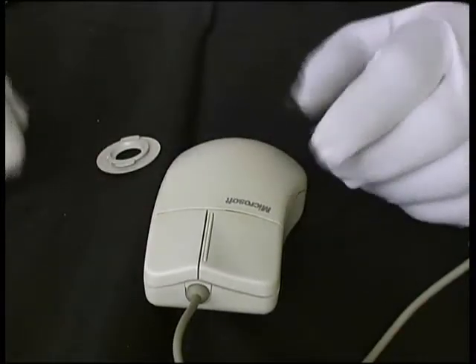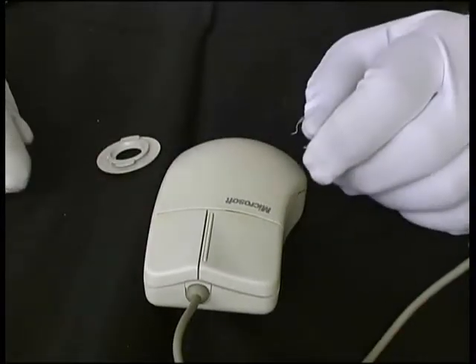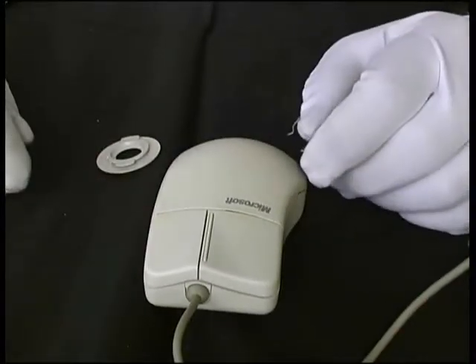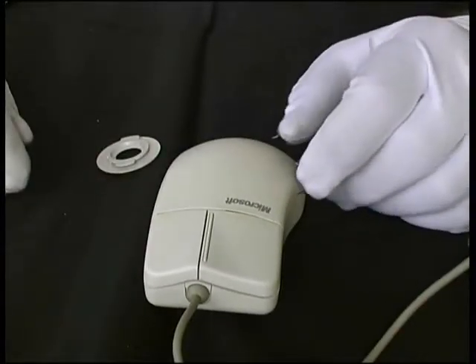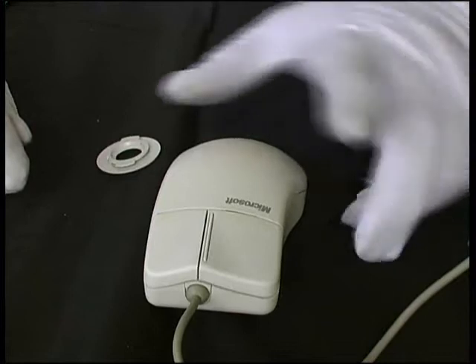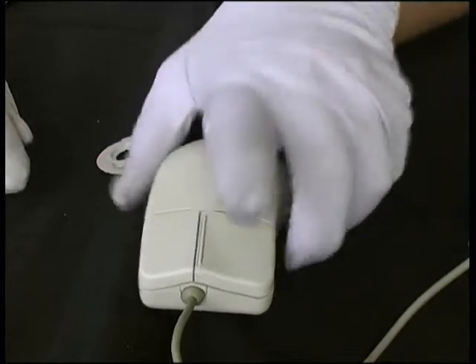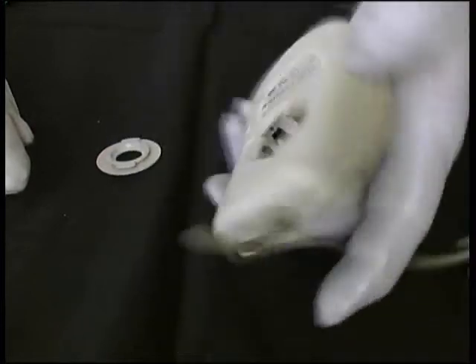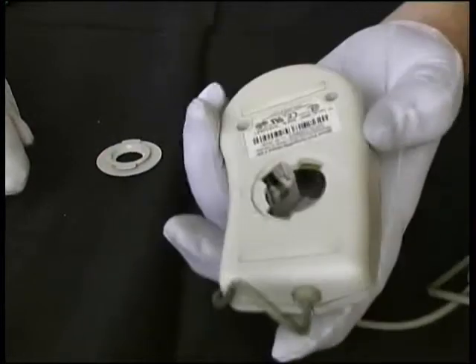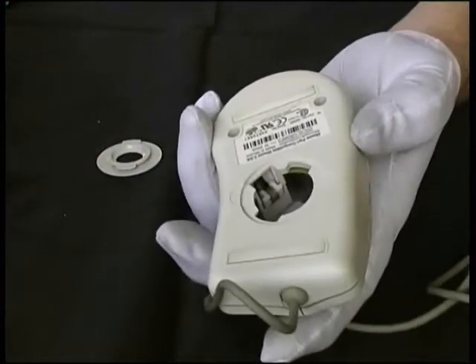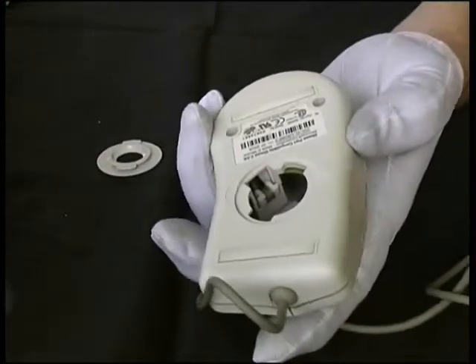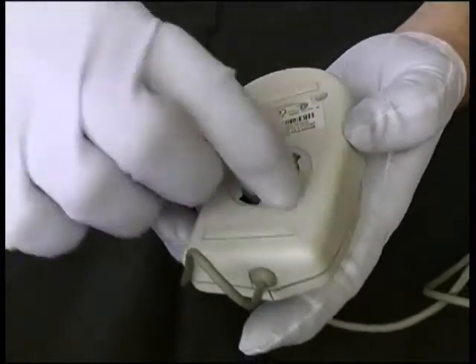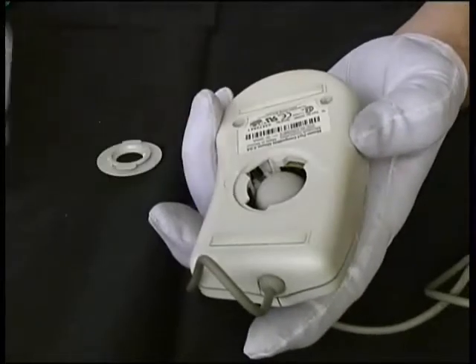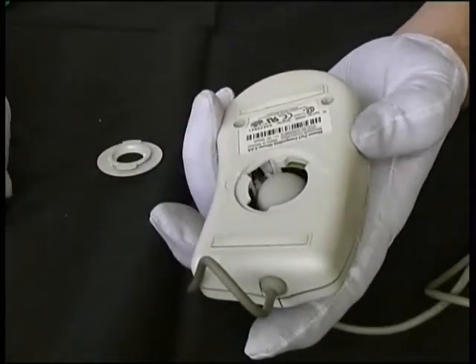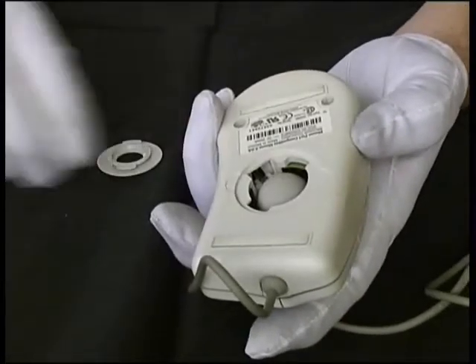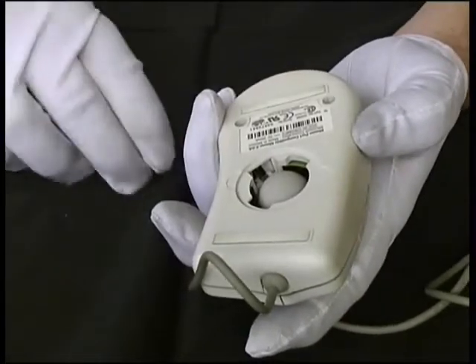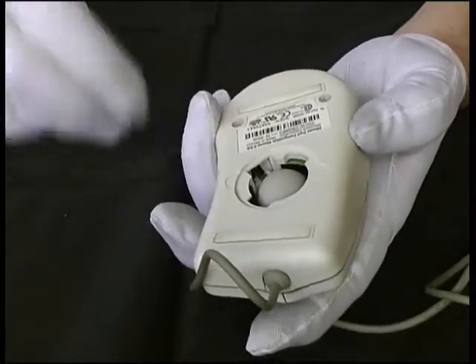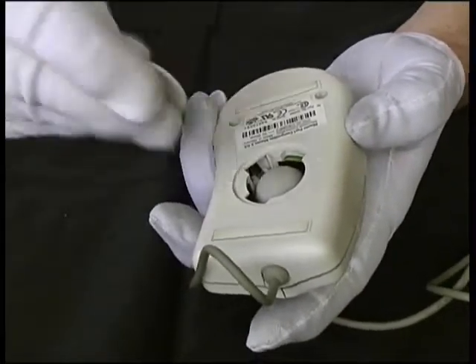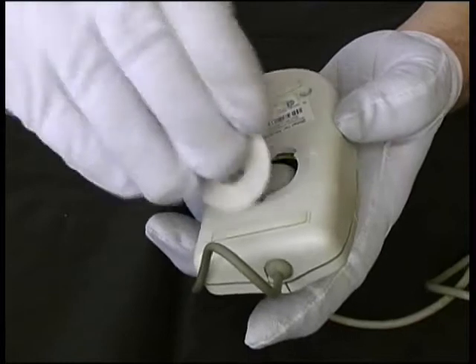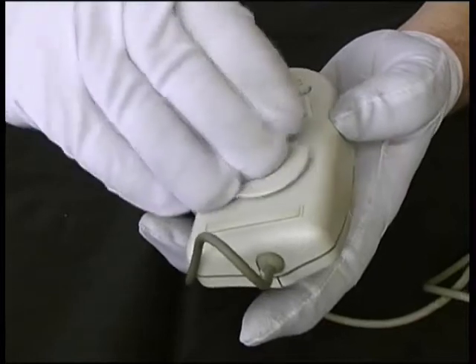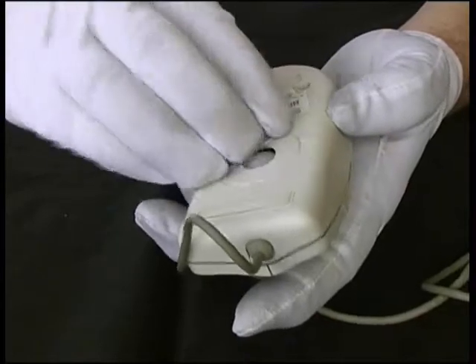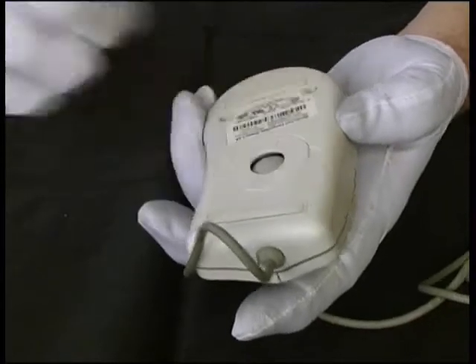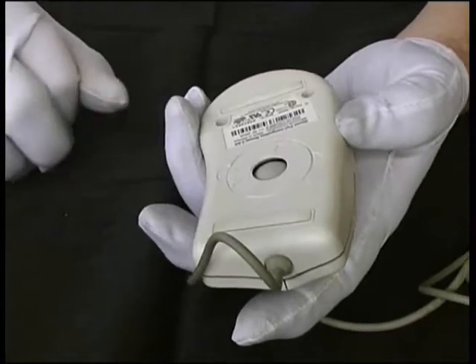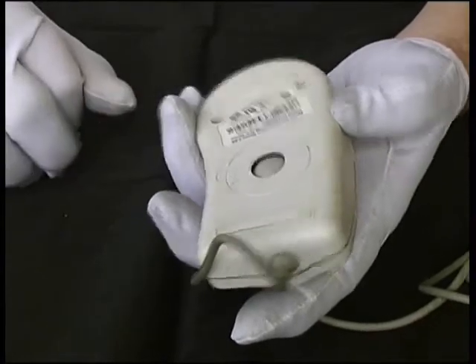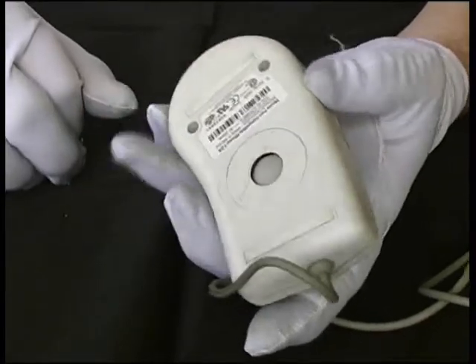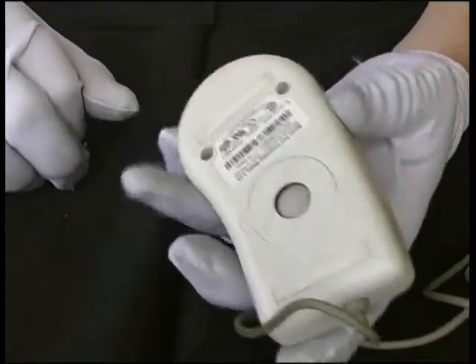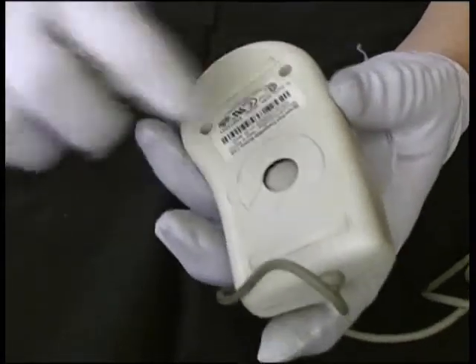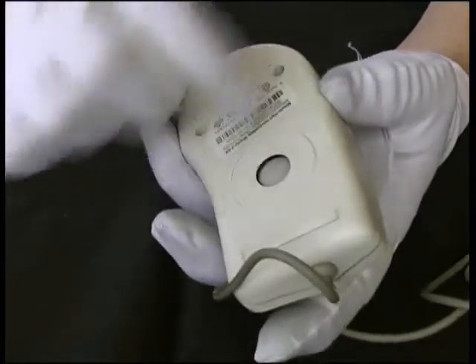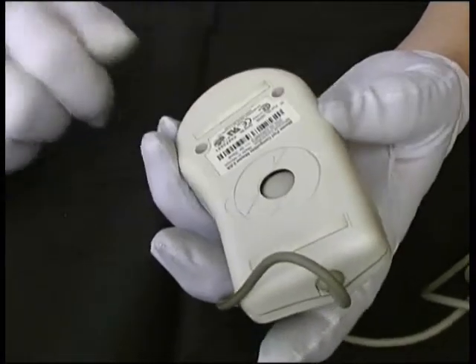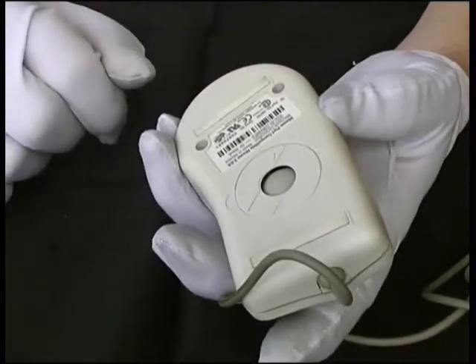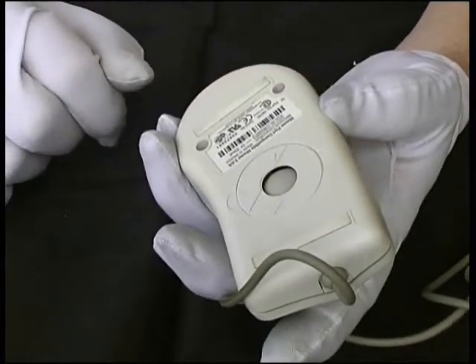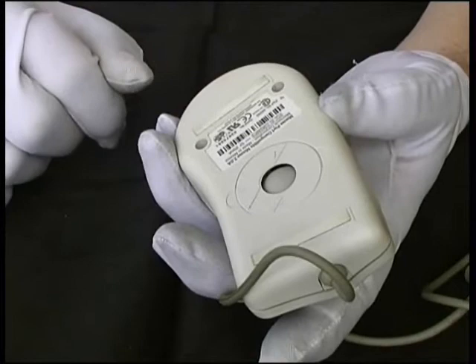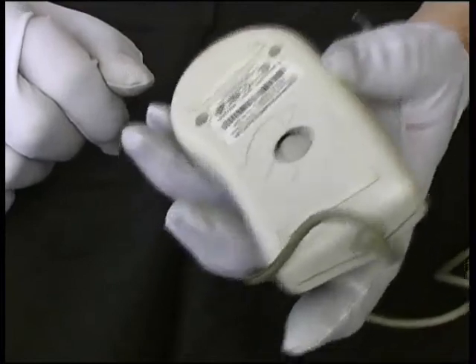All we need to do now is reassemble the mouse. Just flip it over, drop the ball back in, put the collar in place, and then just twist it in the opposite direction of the arrows.